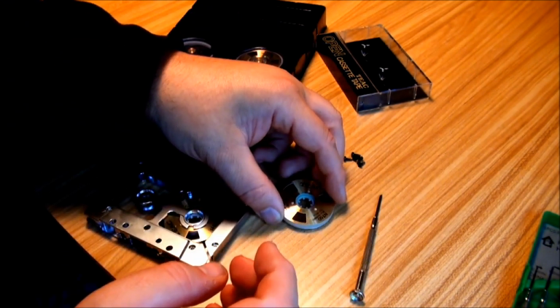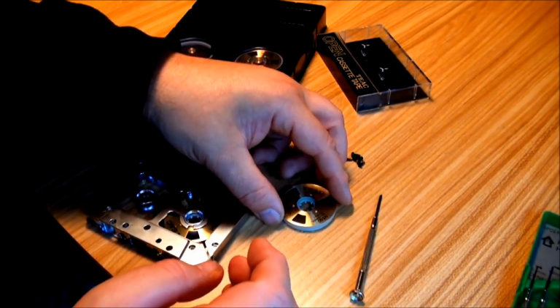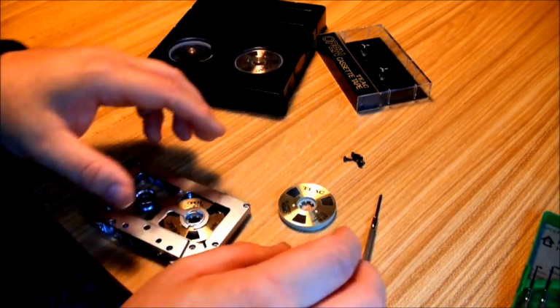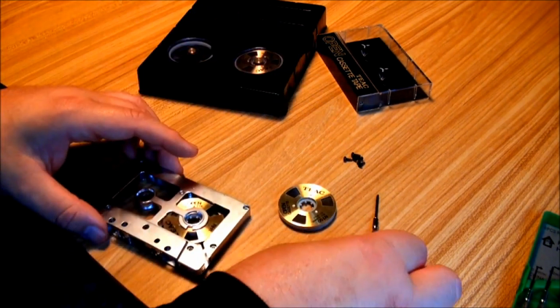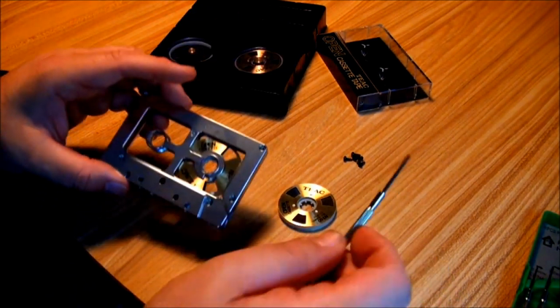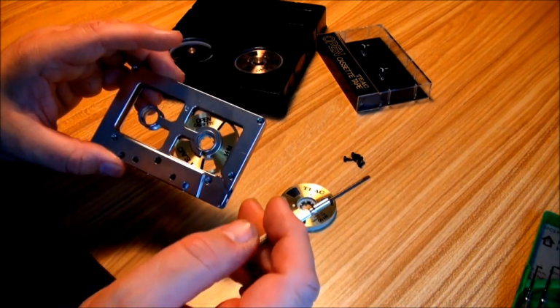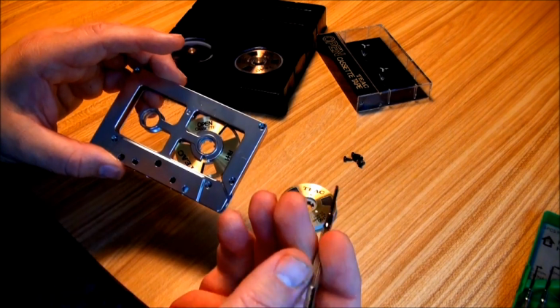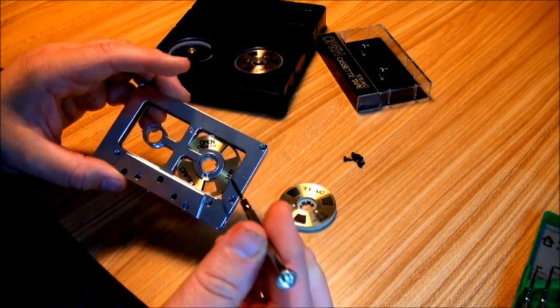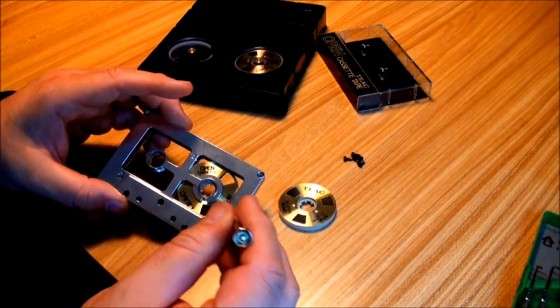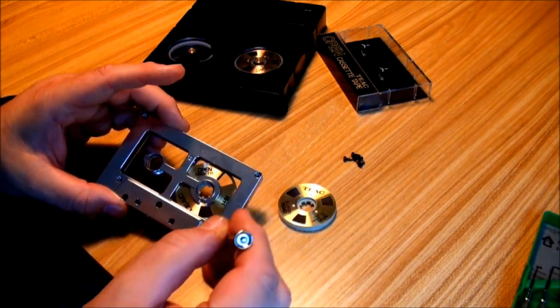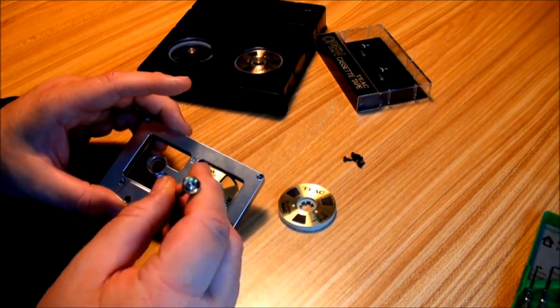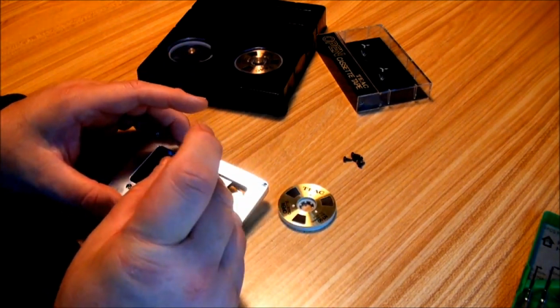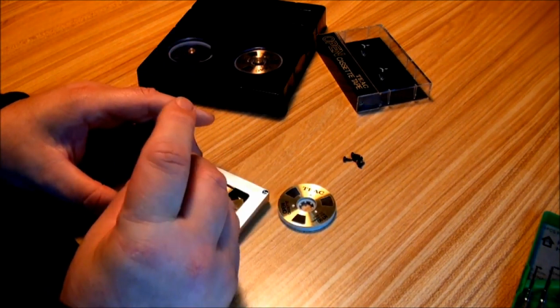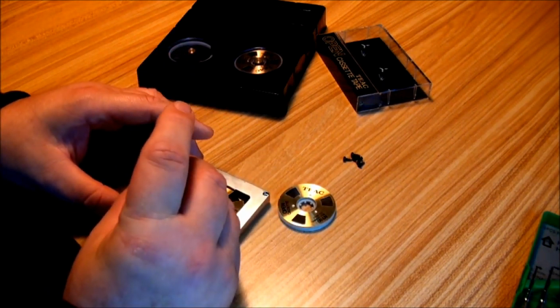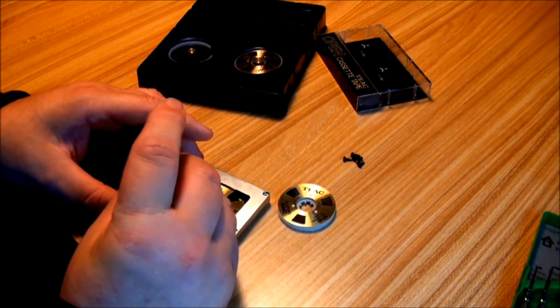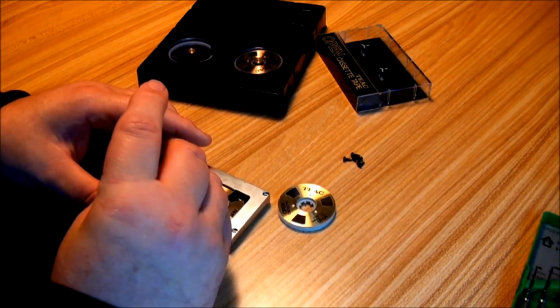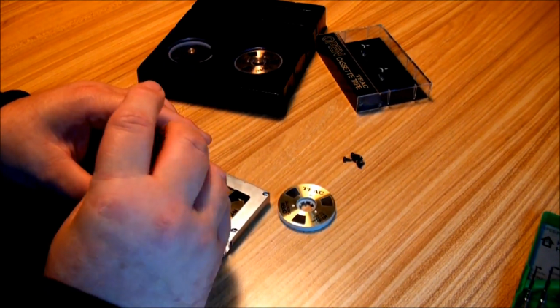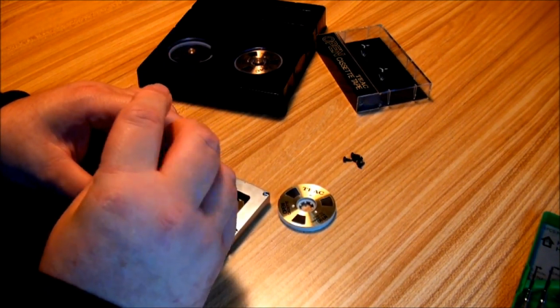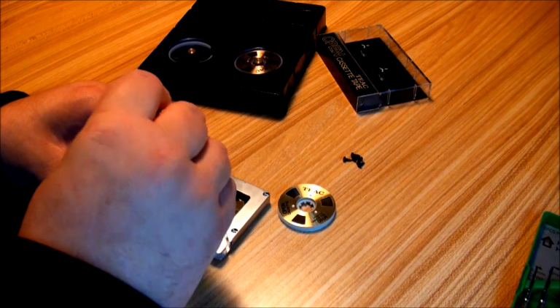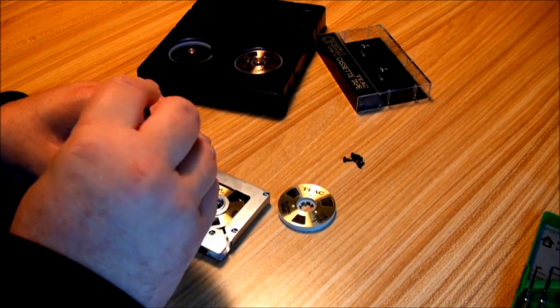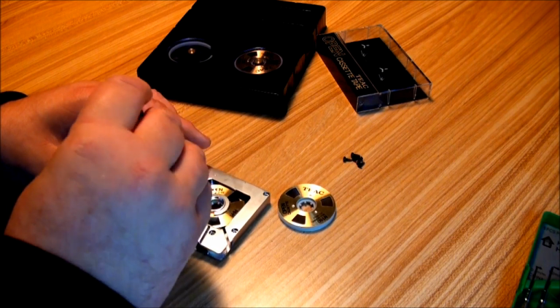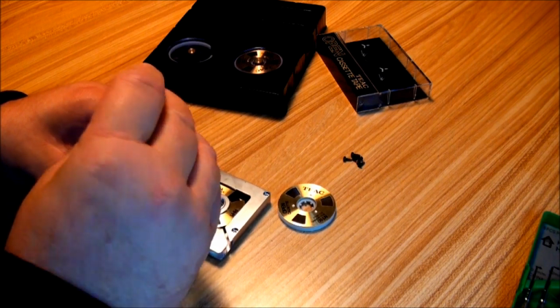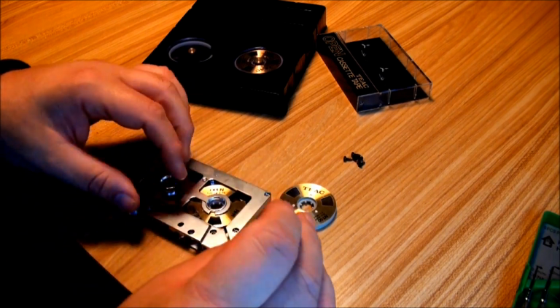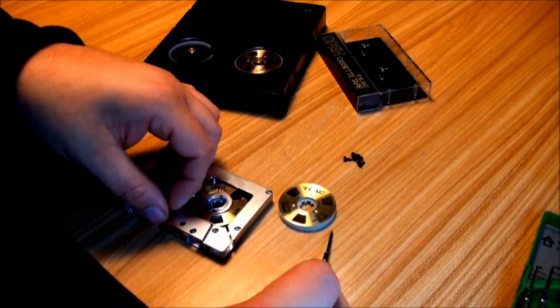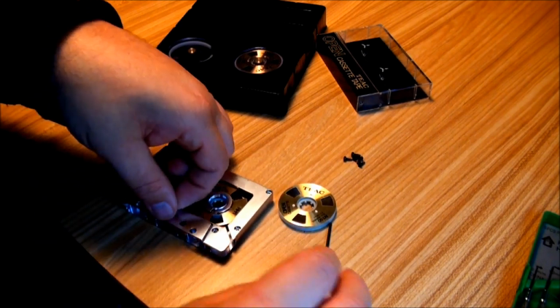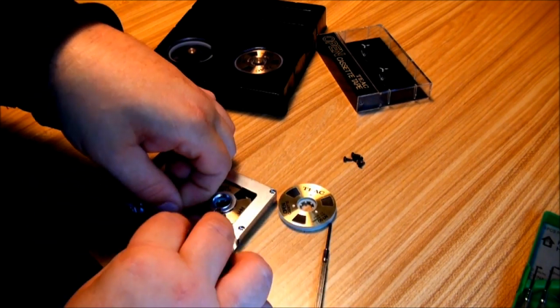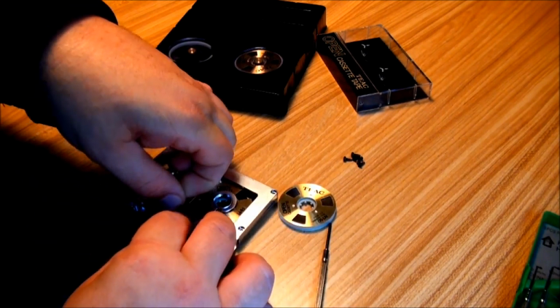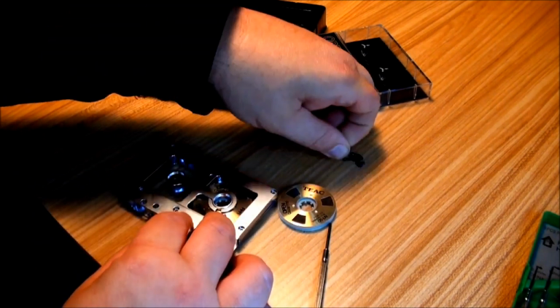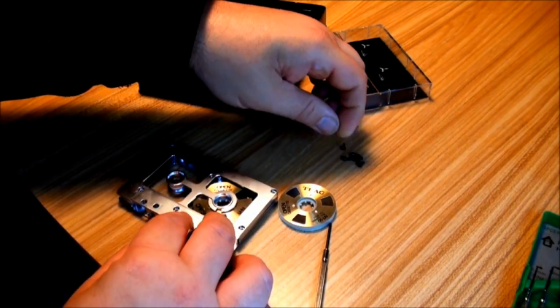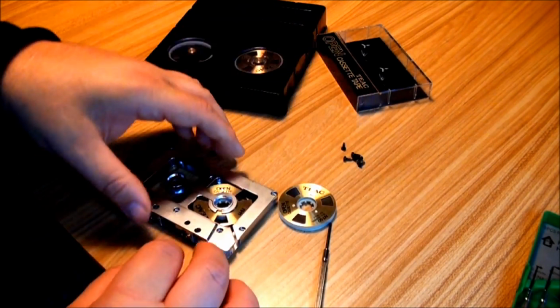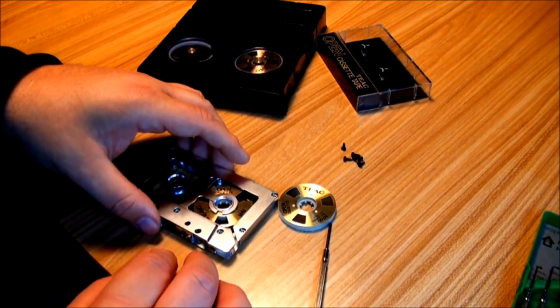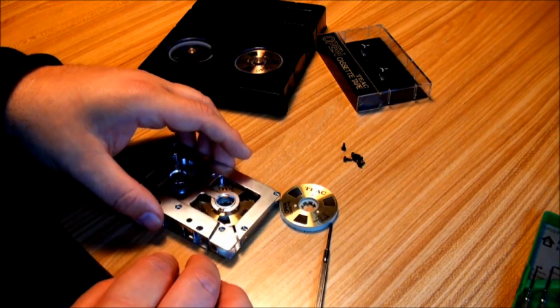So what you do is you have your cassette and it has six screws in it. I've already taken out five of them just for the video here. It comes apart.